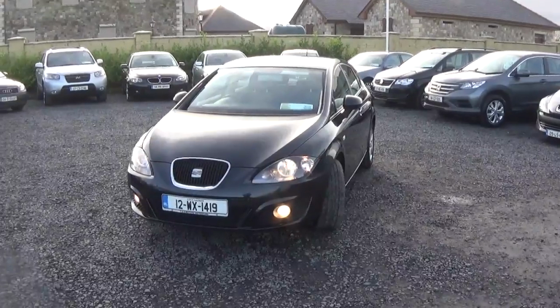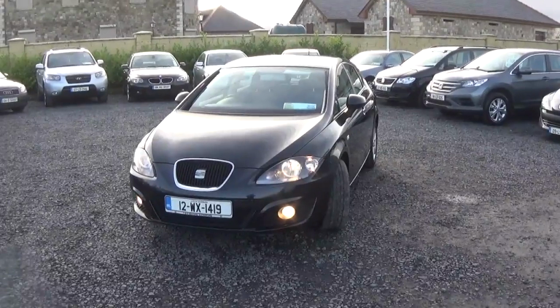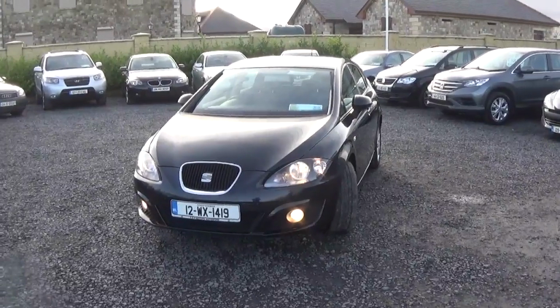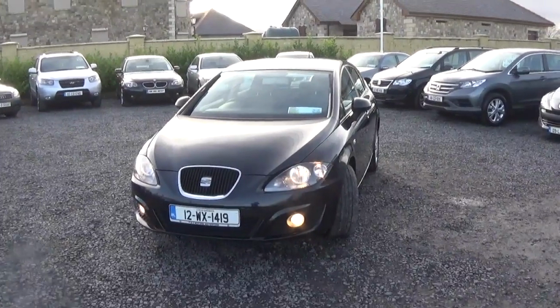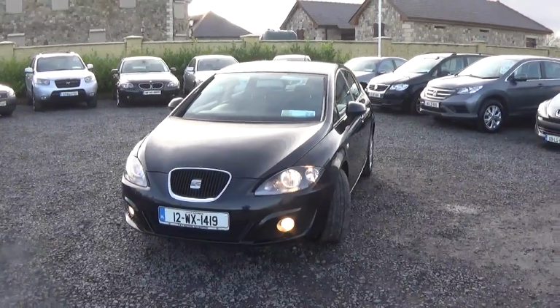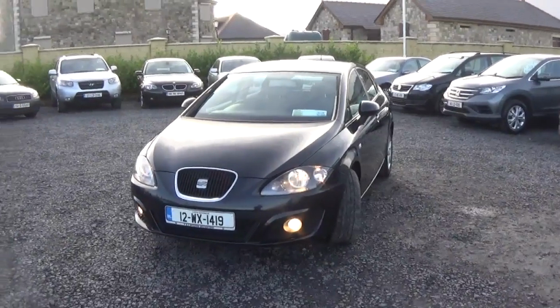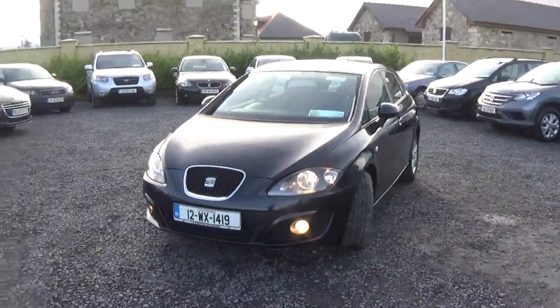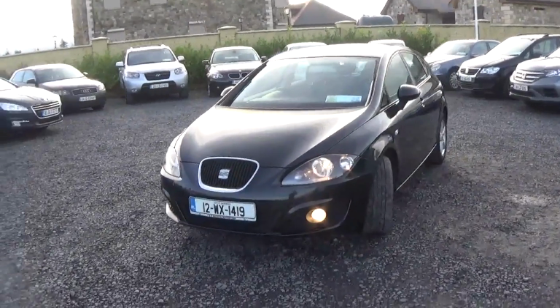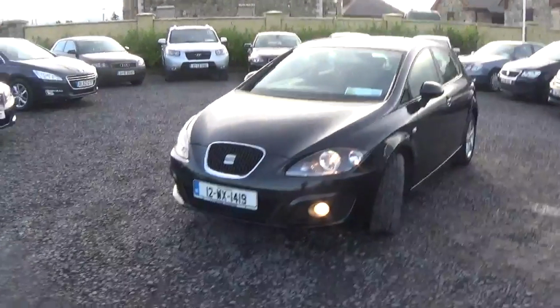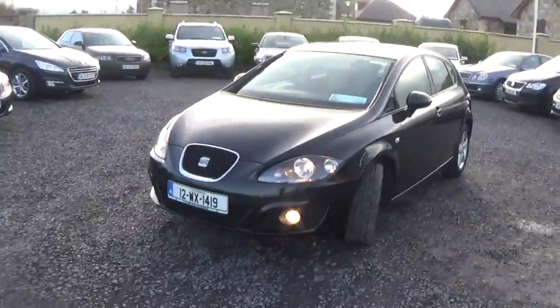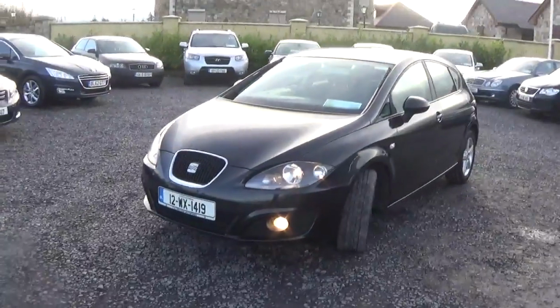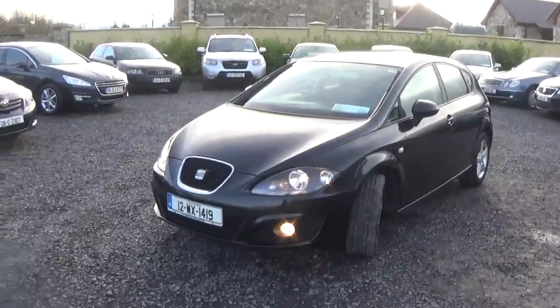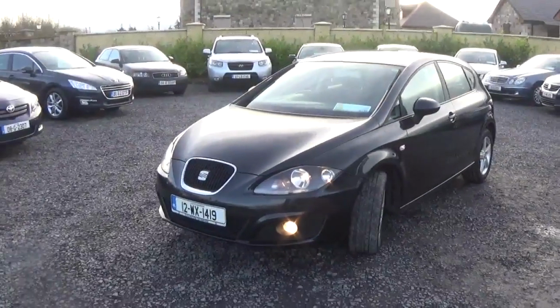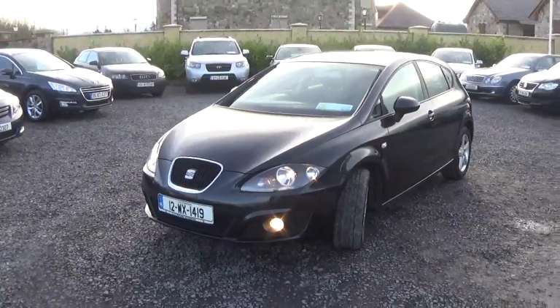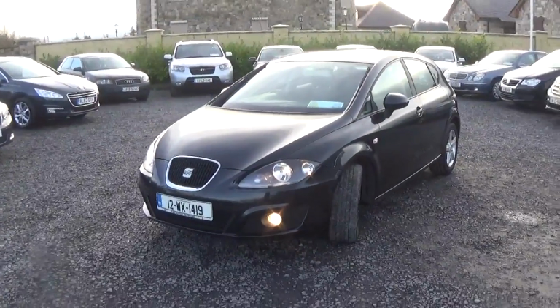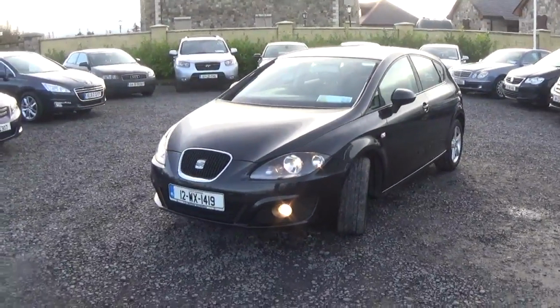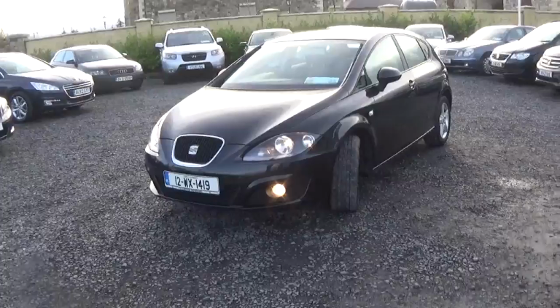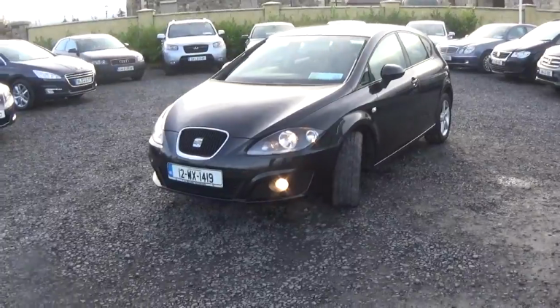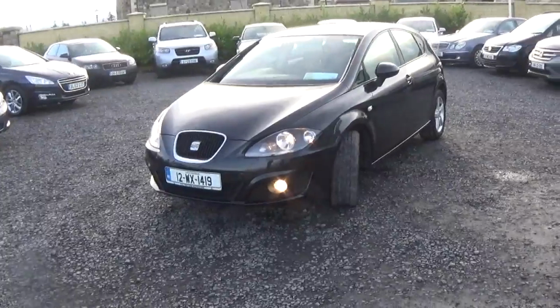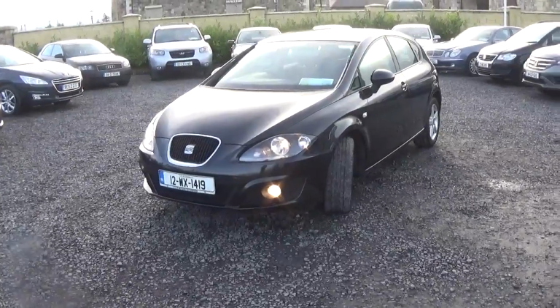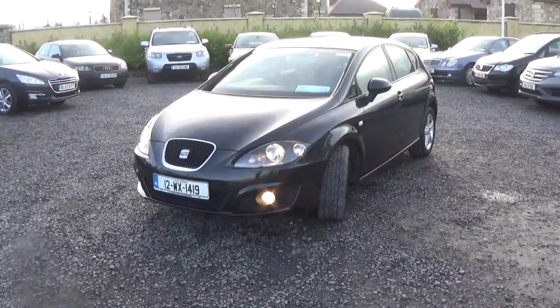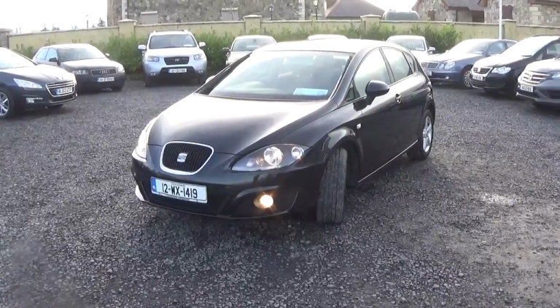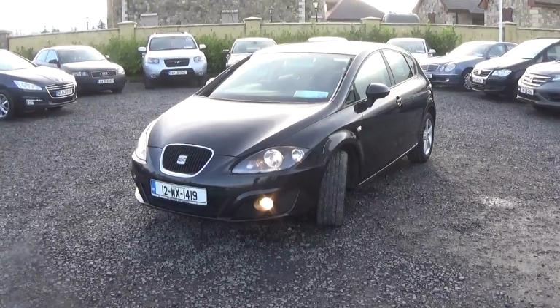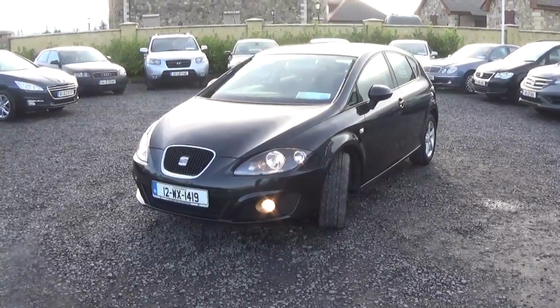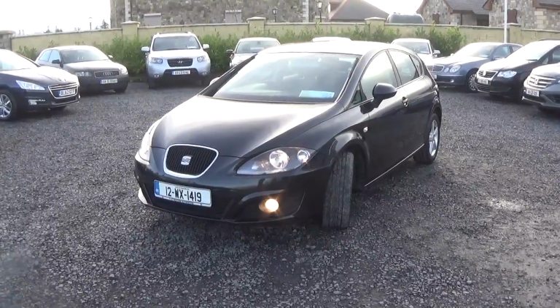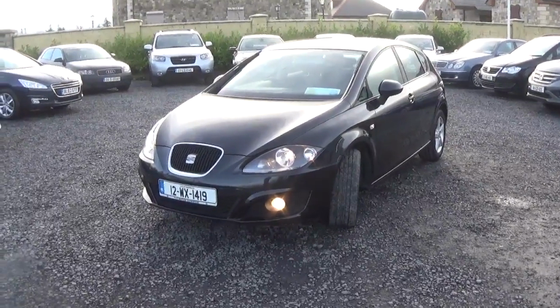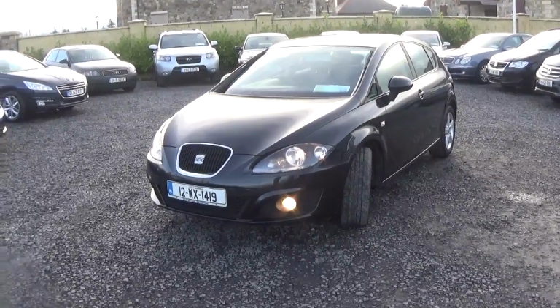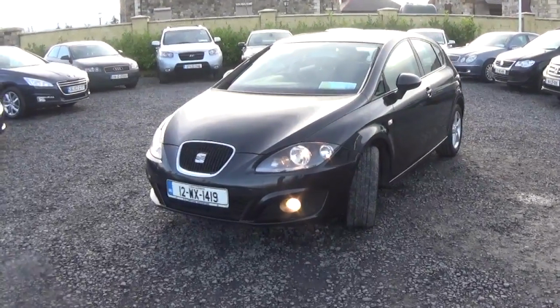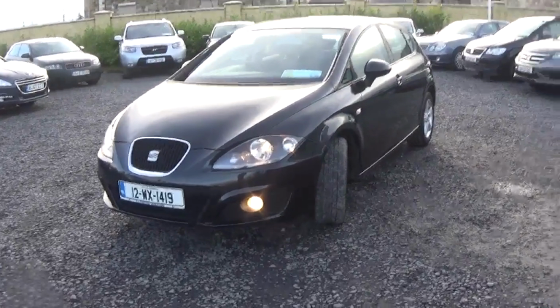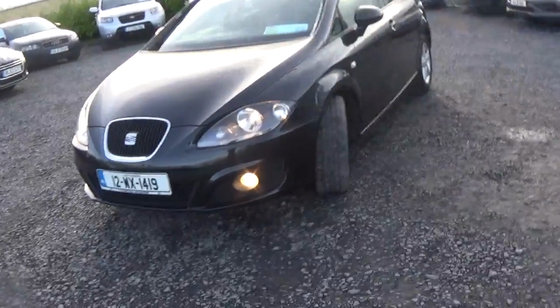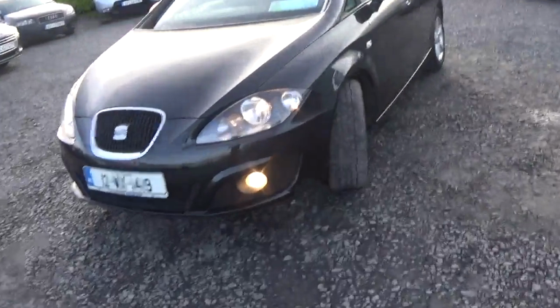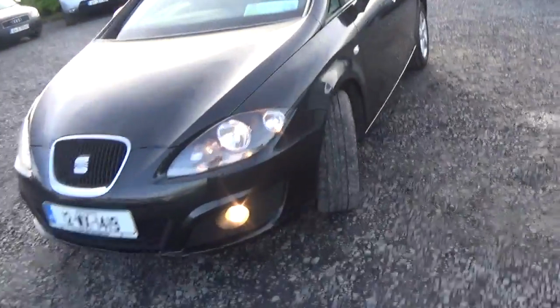Well for love, how are things? What's the crack? Just going to give you a quick talk through the Leon, the 1.6 diesel we talked about there on Saturday when you came in. So just going to start up.